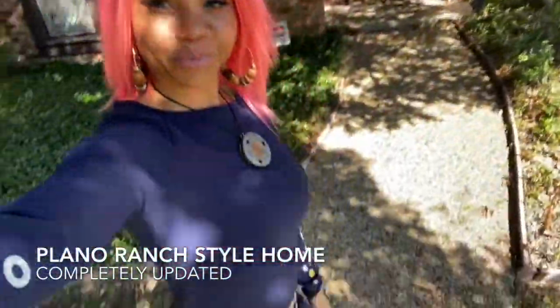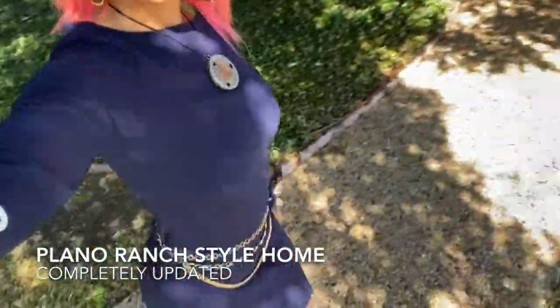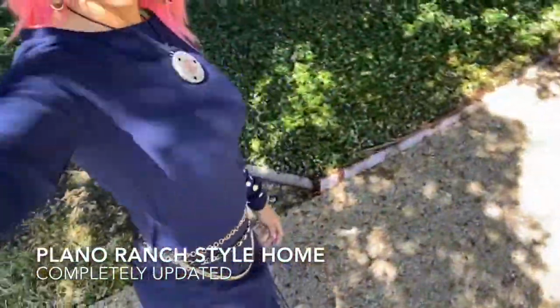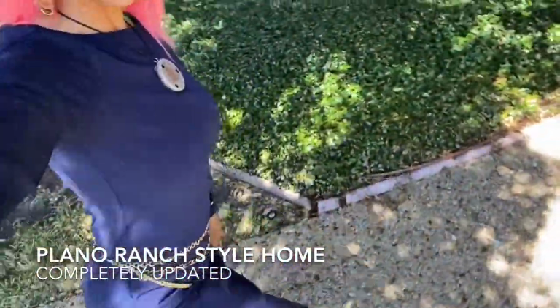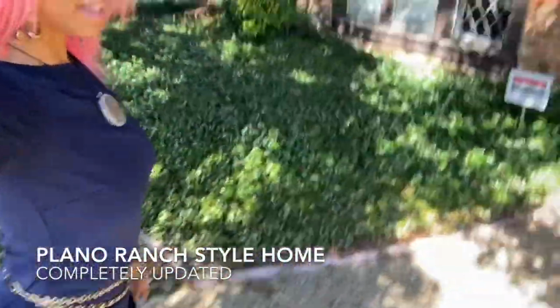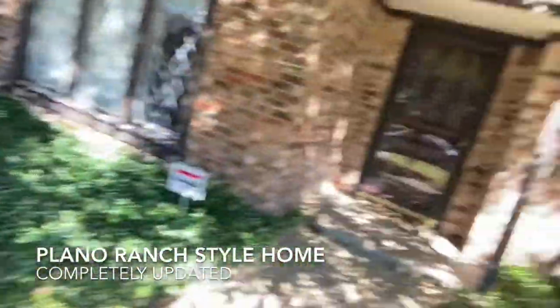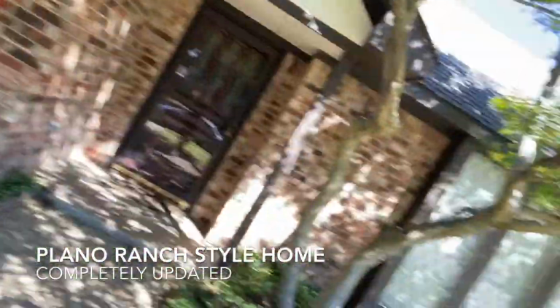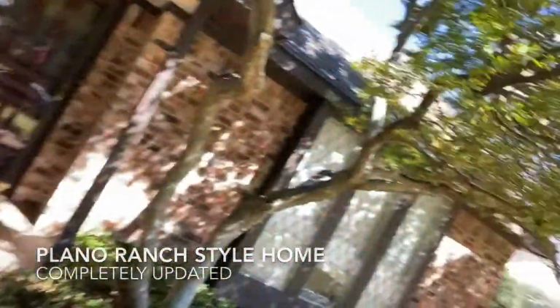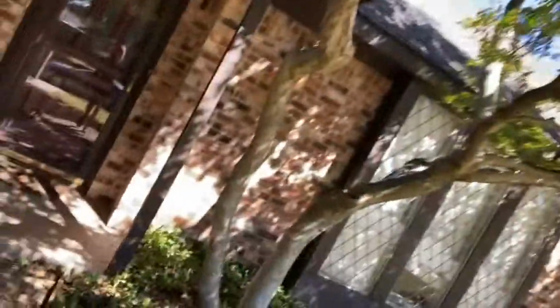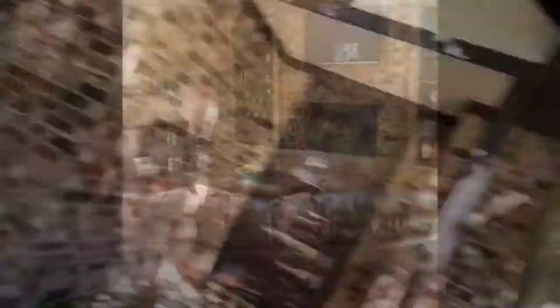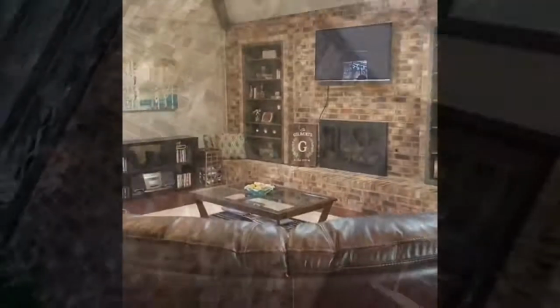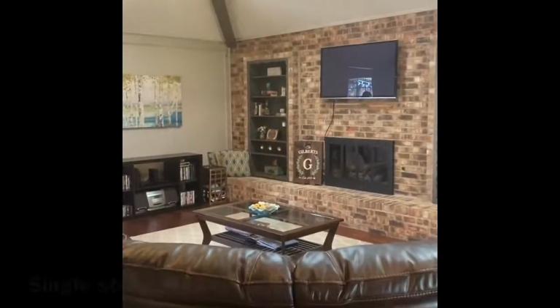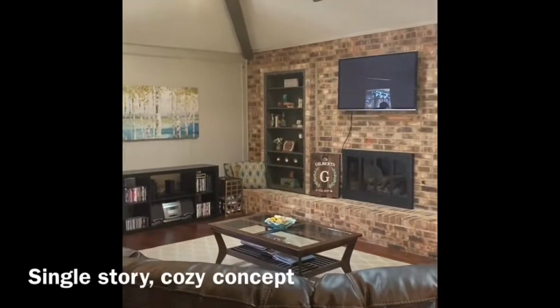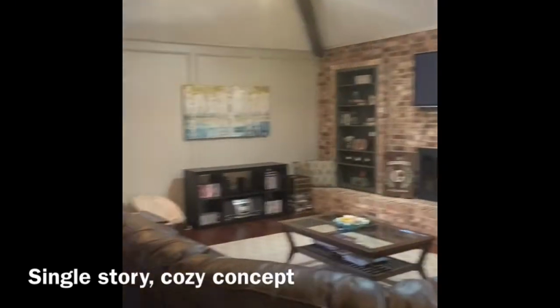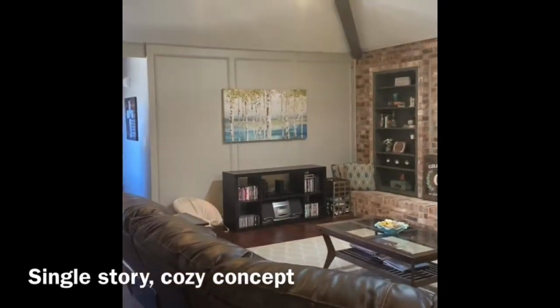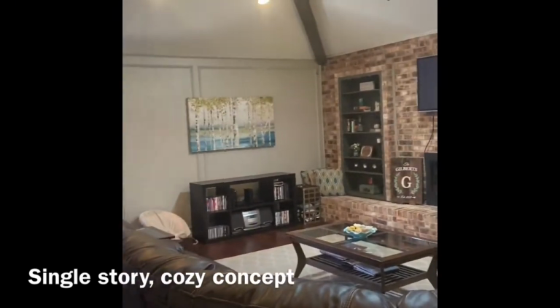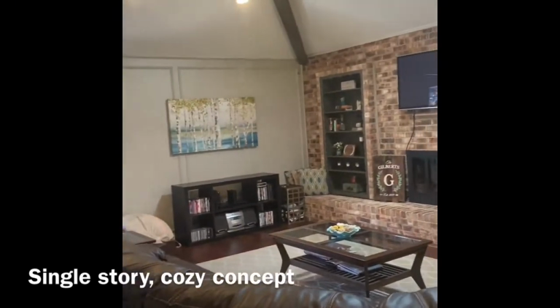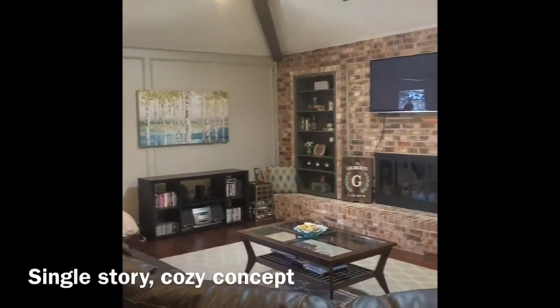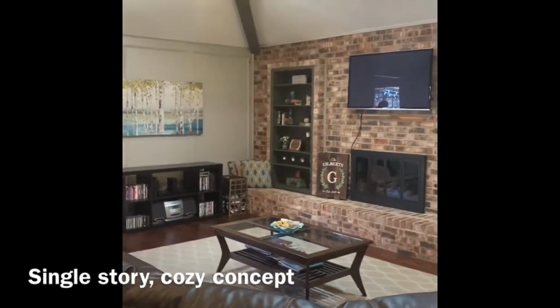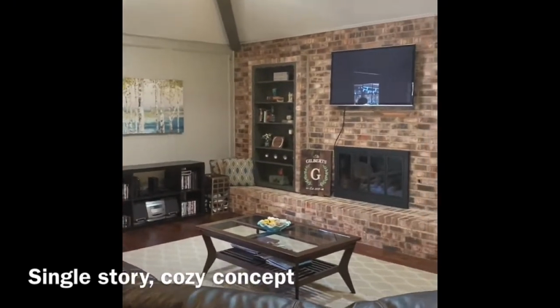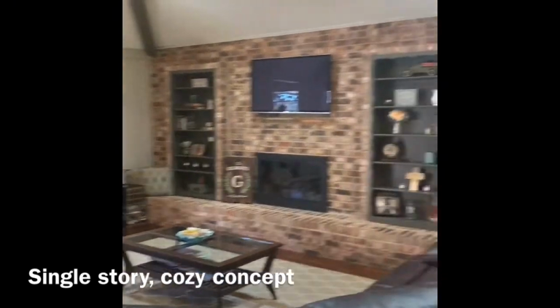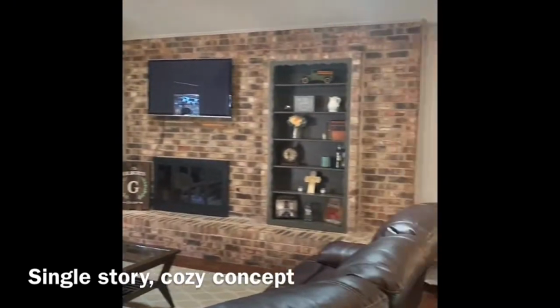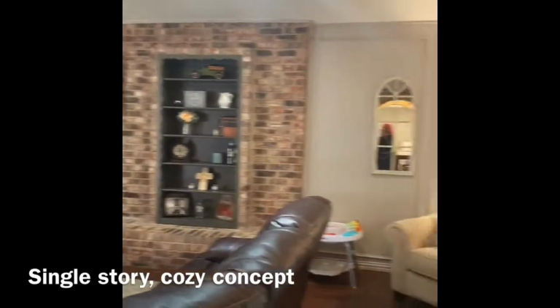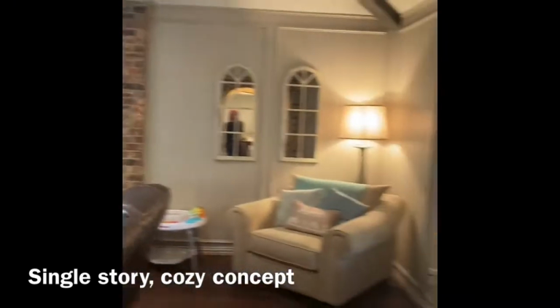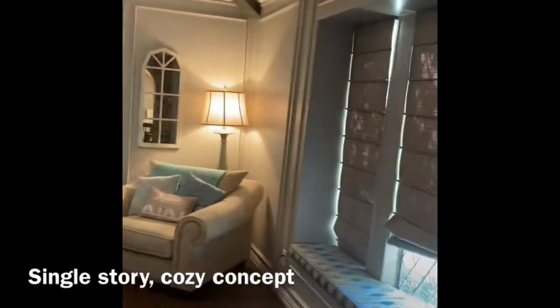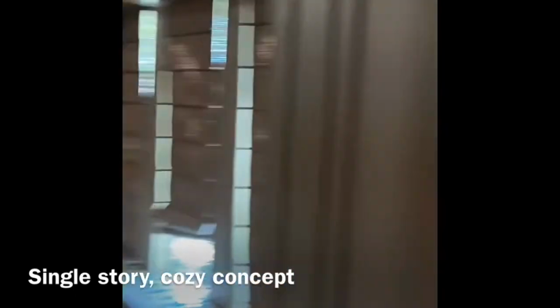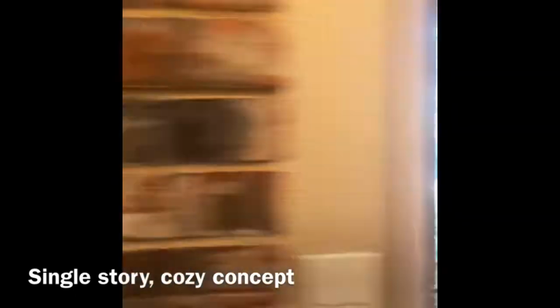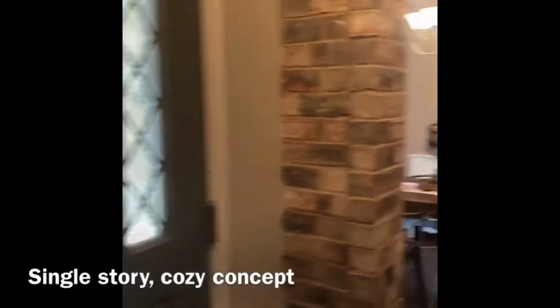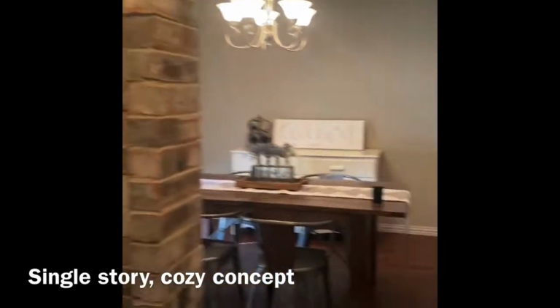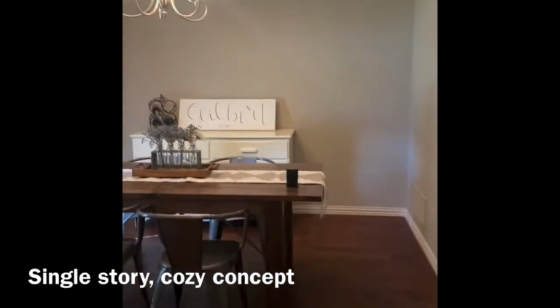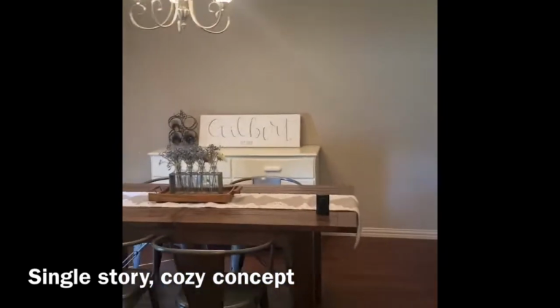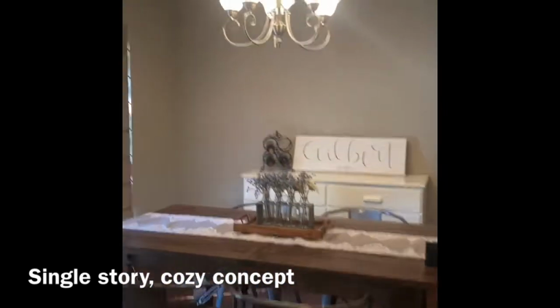We're about to go inside. We are in this beautiful home in Plano — this is the main living area, which opens to the dining area.